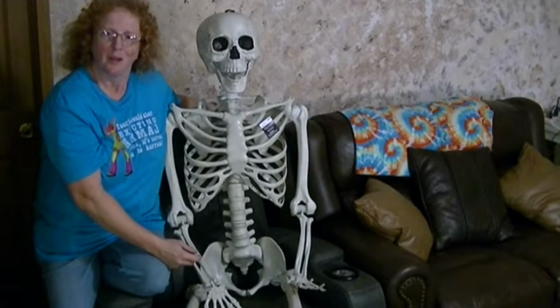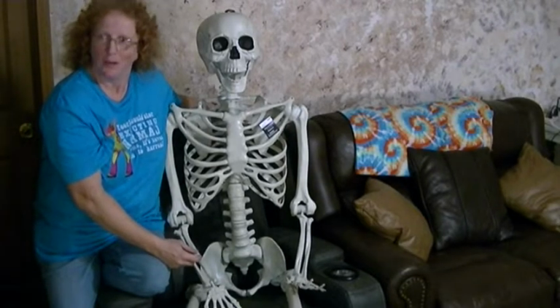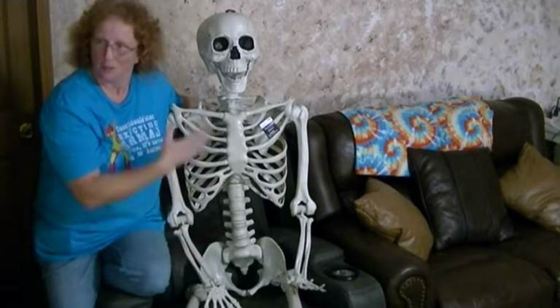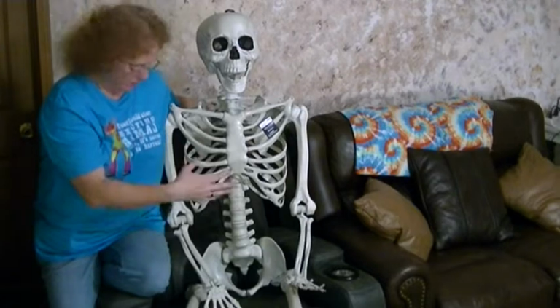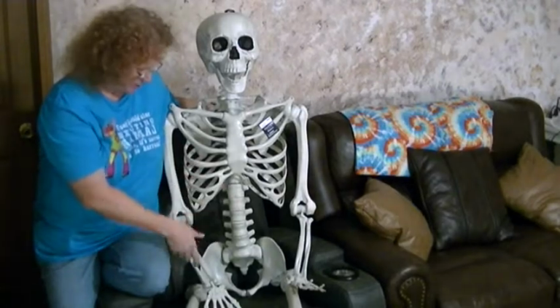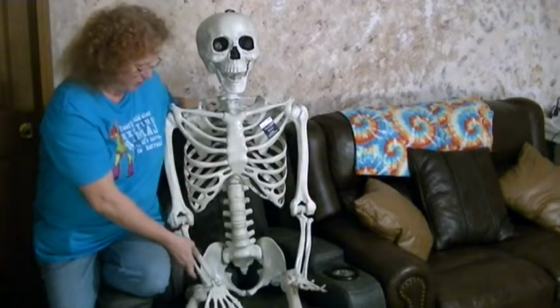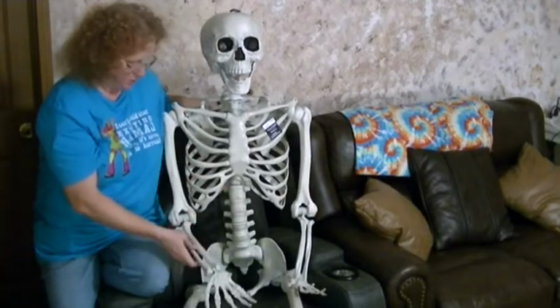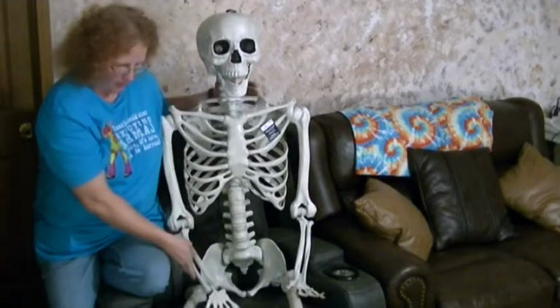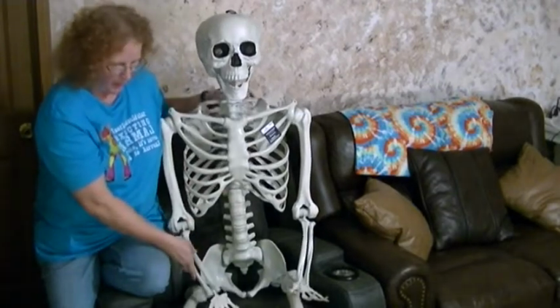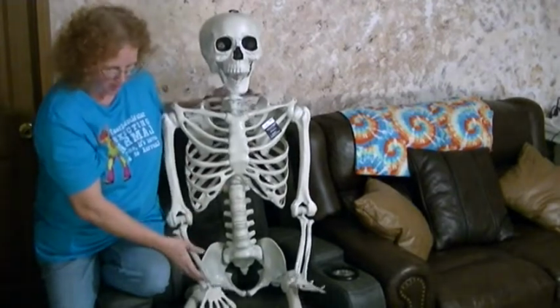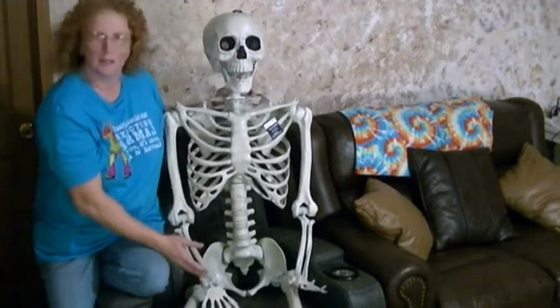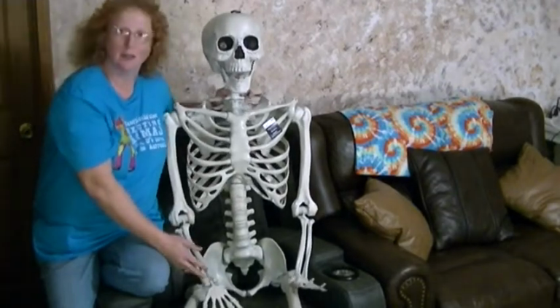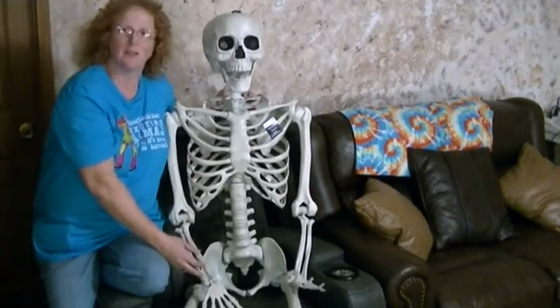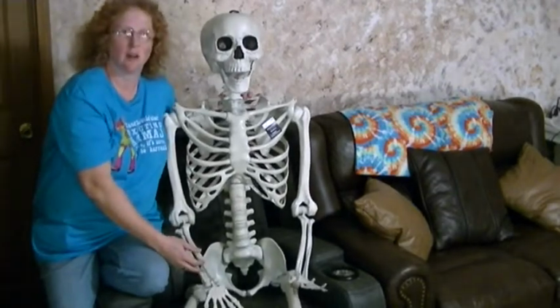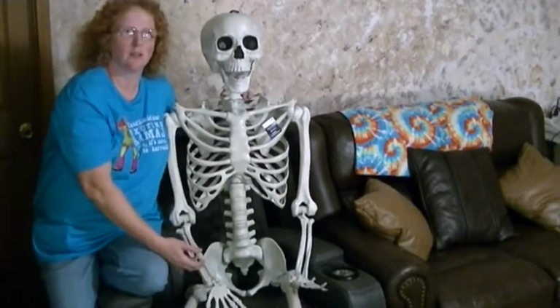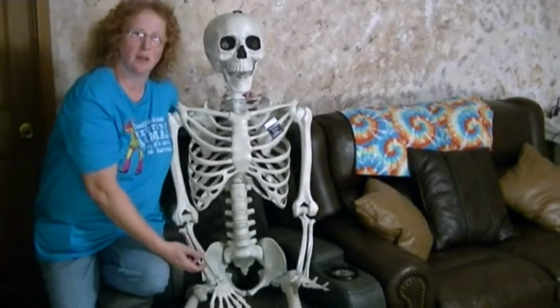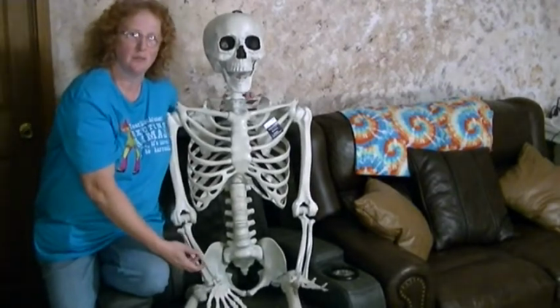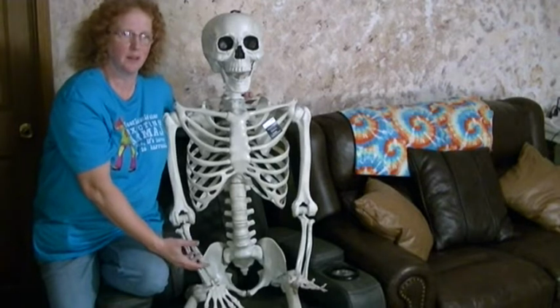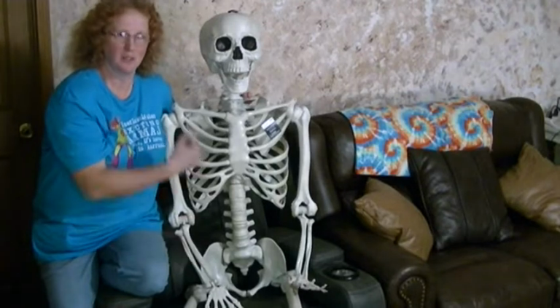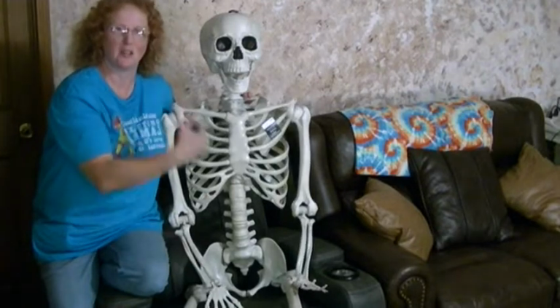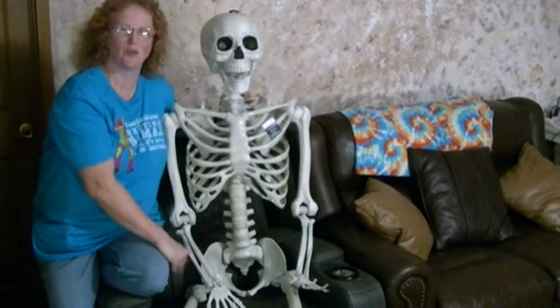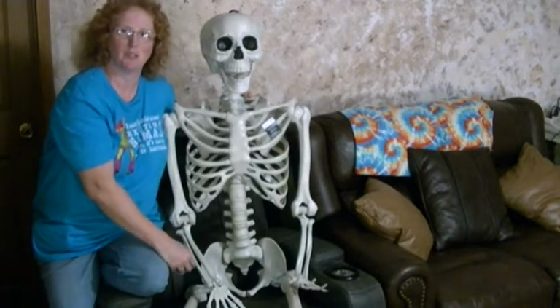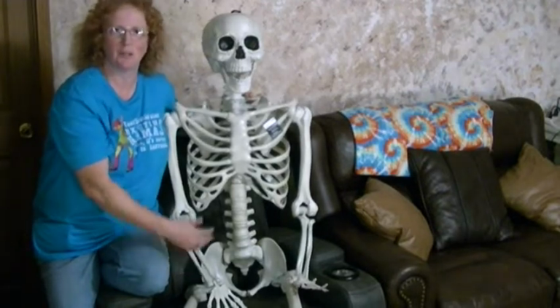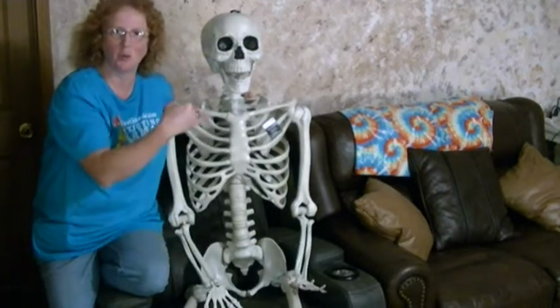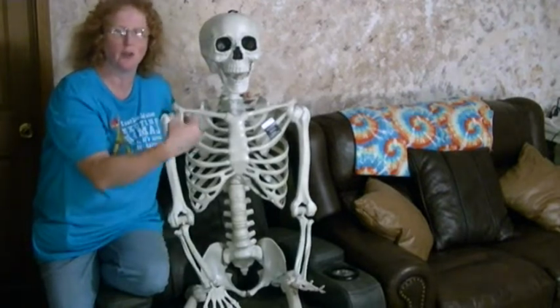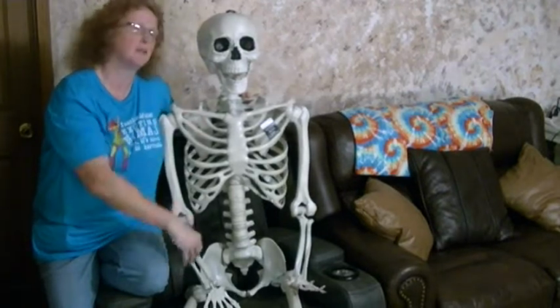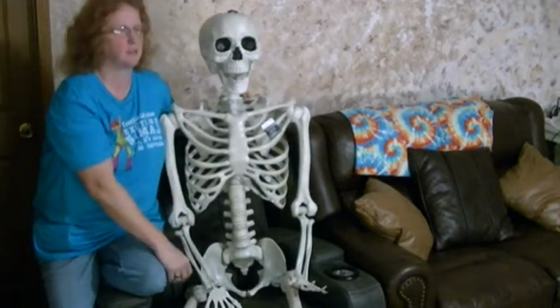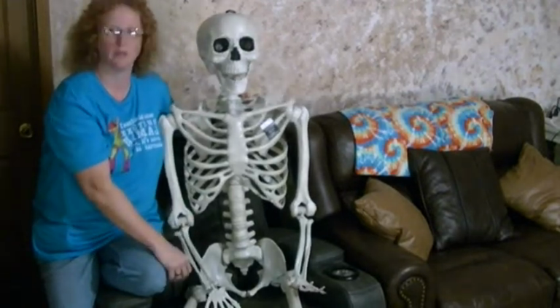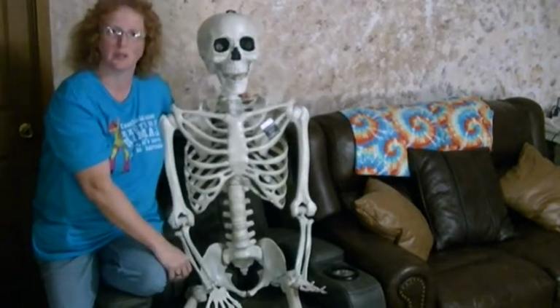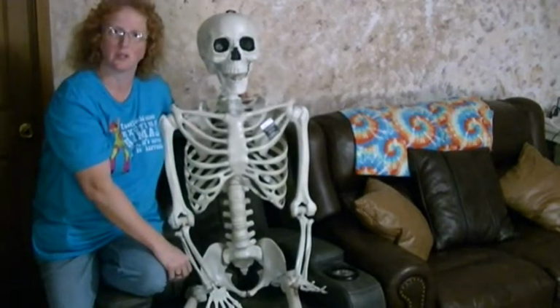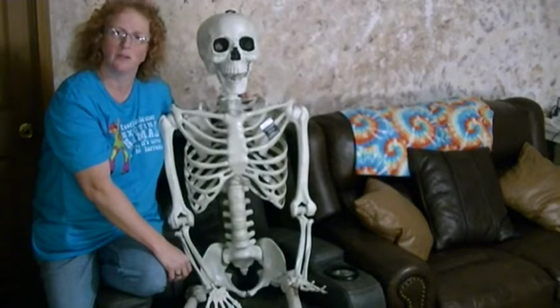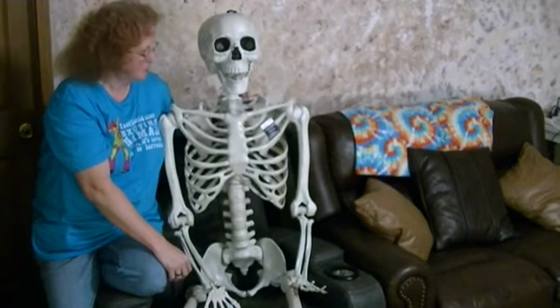I just wanted to let you guys know a little something about it. I do like it because it's taller than my son, and it's just kind of cool to find something that's a little bit taller than him — because he's like 6'5".